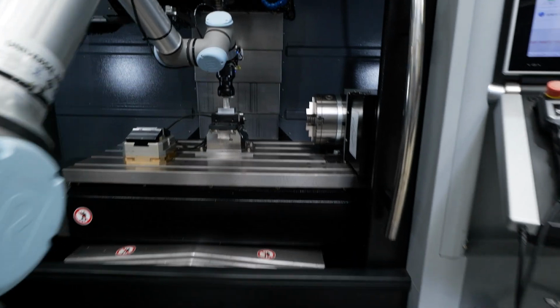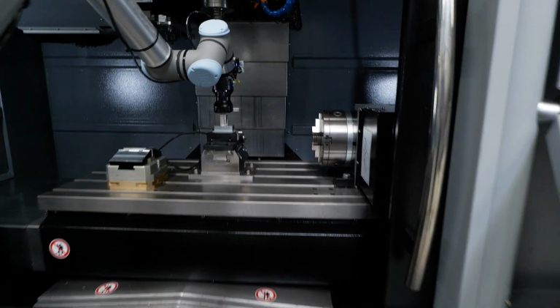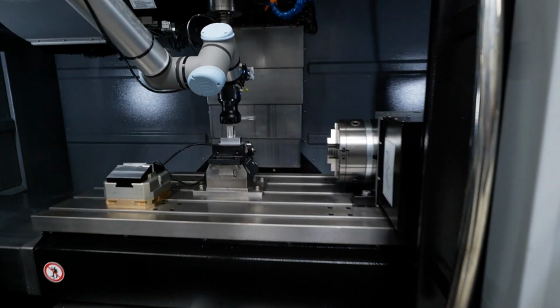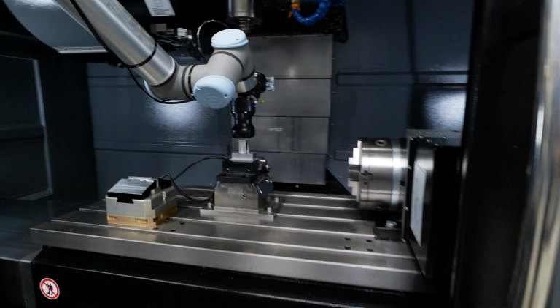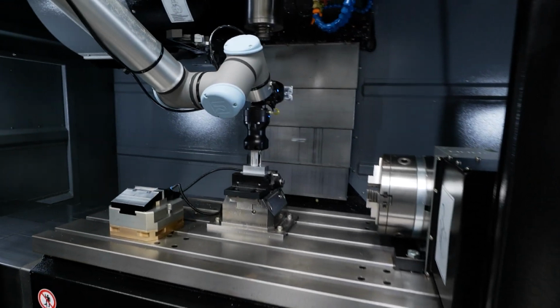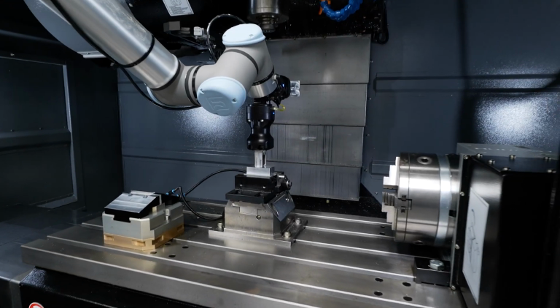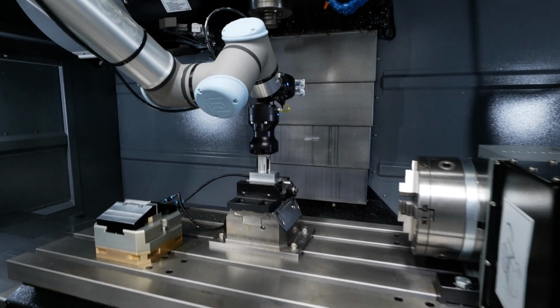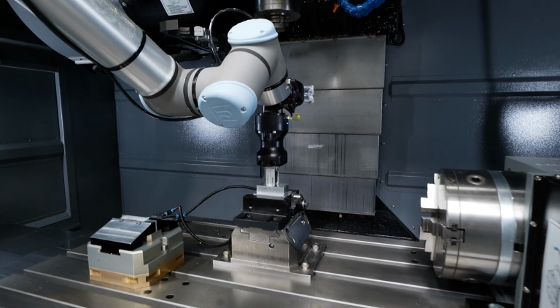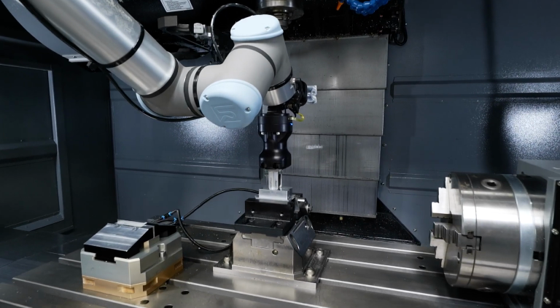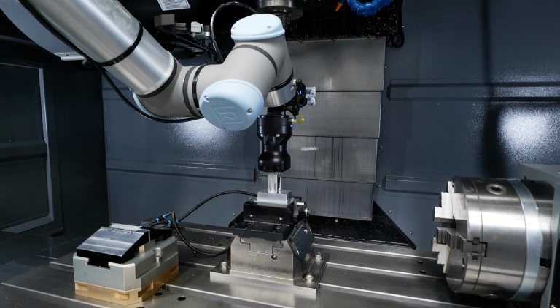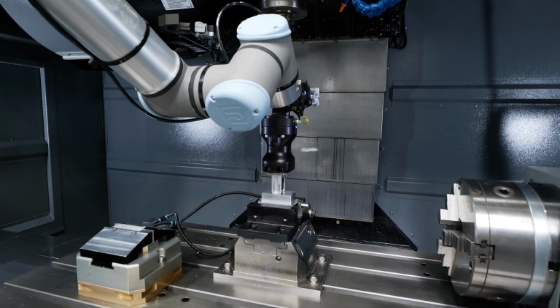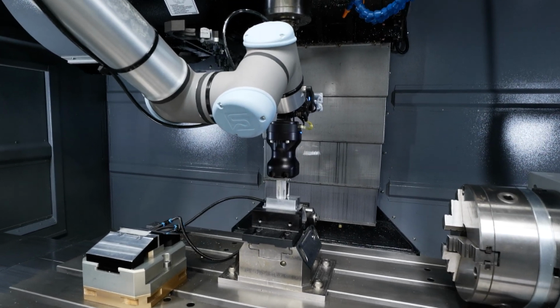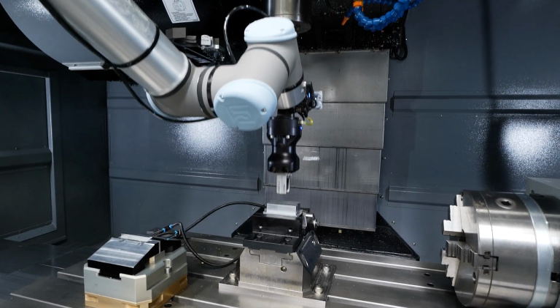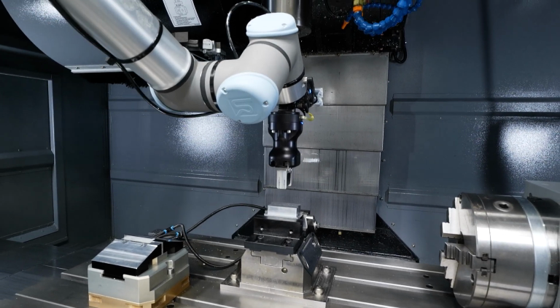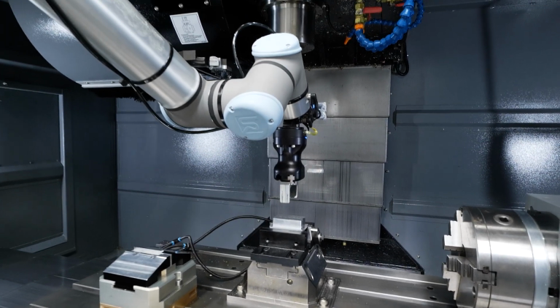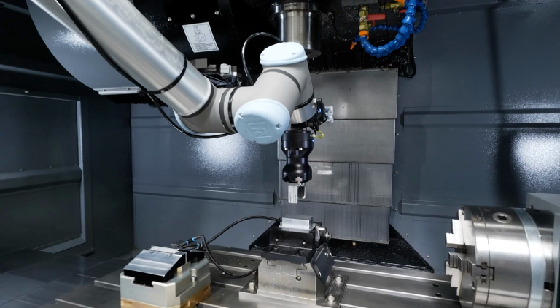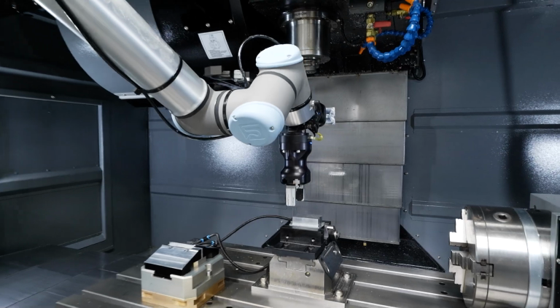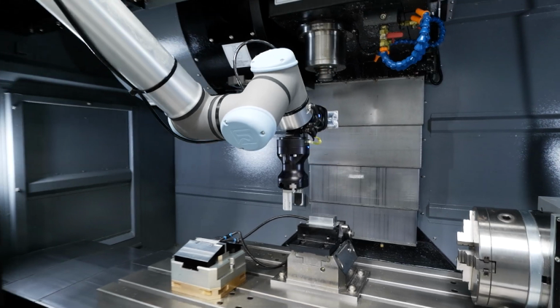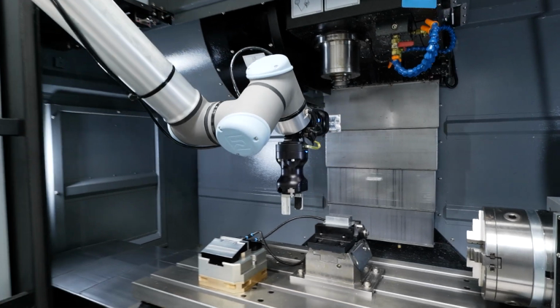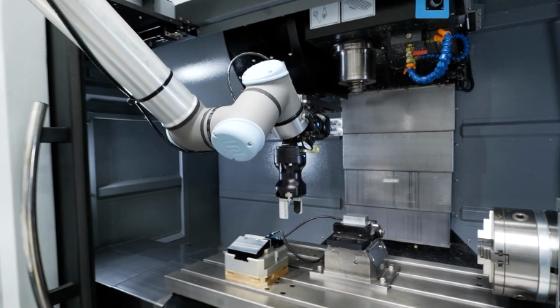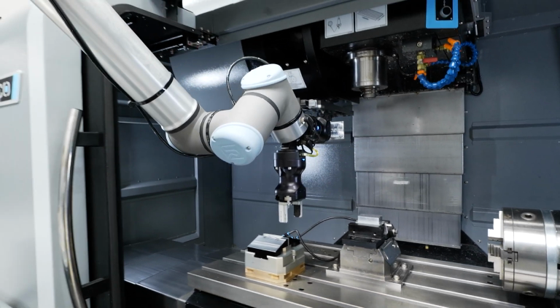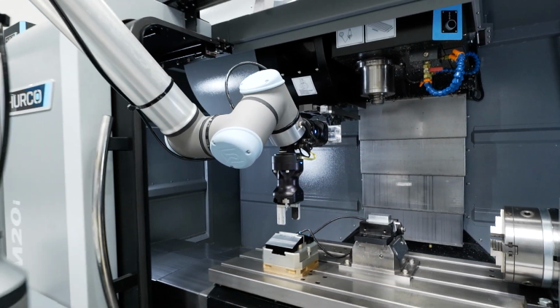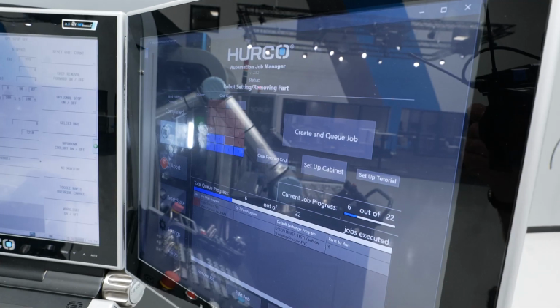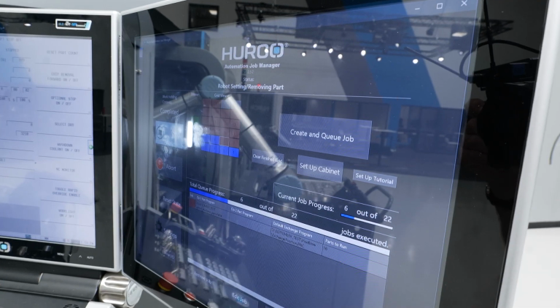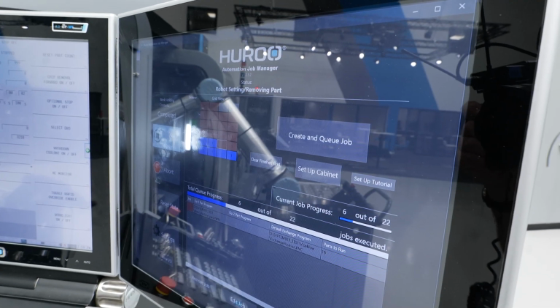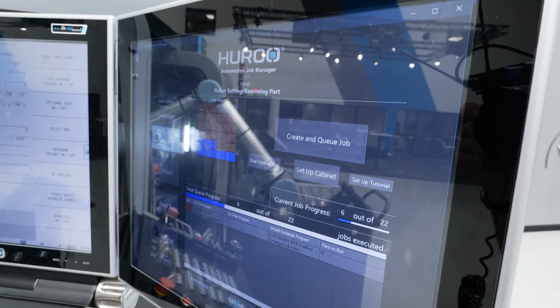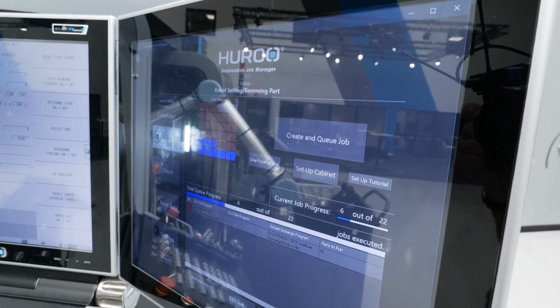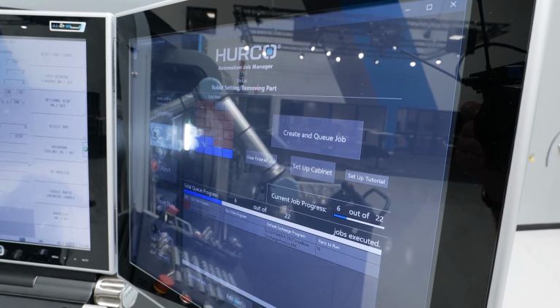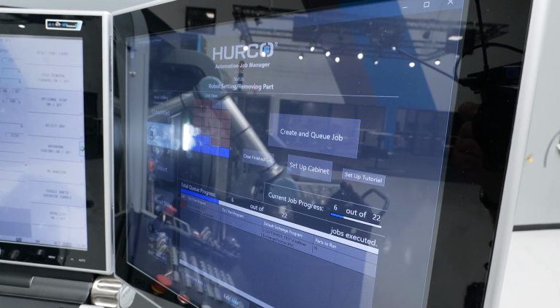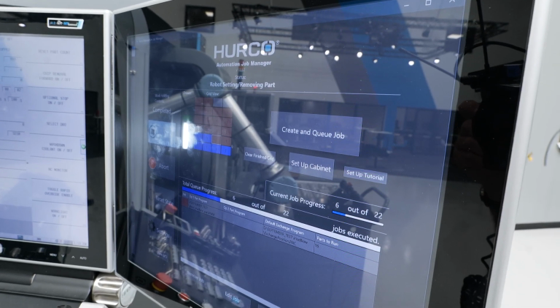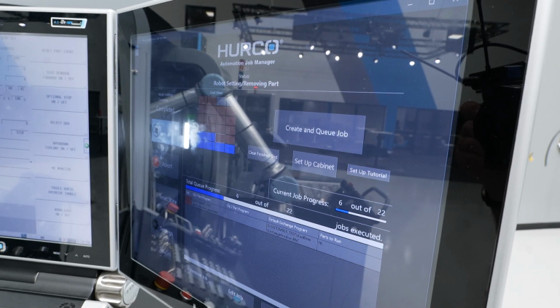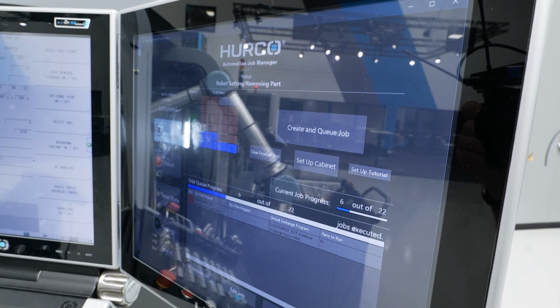So basically it's suited to the customer — whatever option they go for? That's right. It can be for one-off parts or for multiple parts.